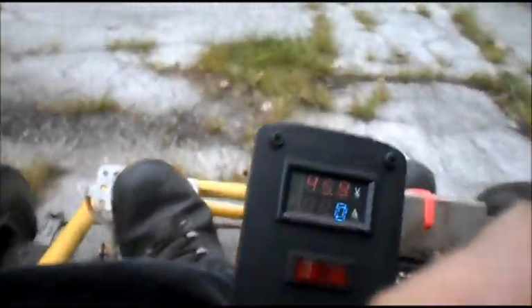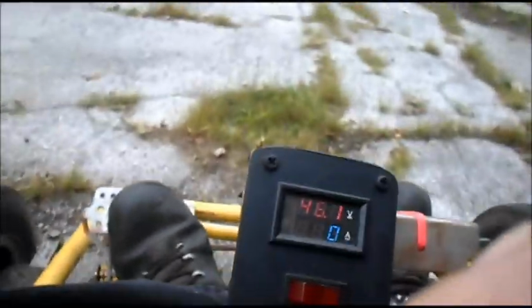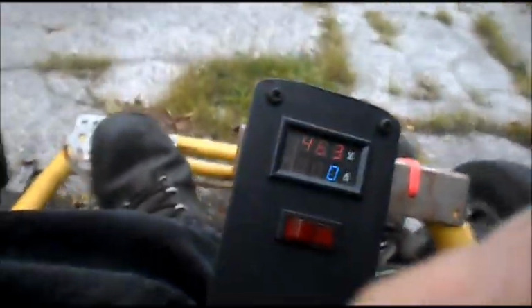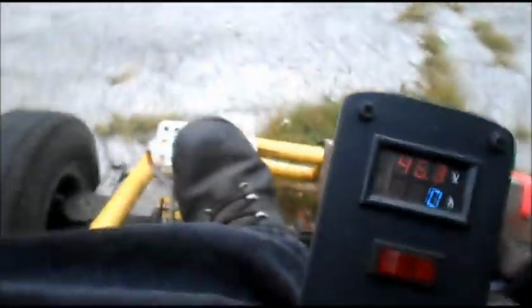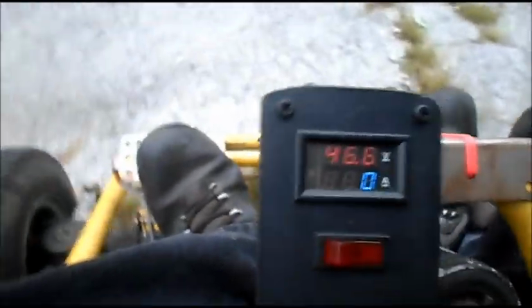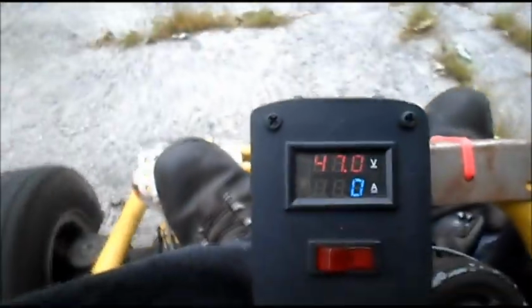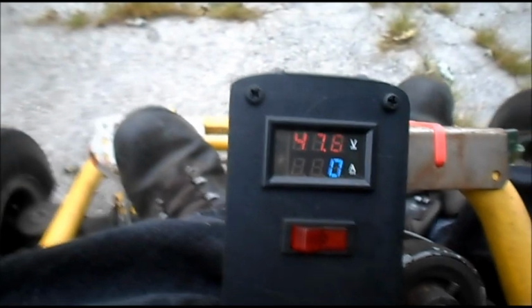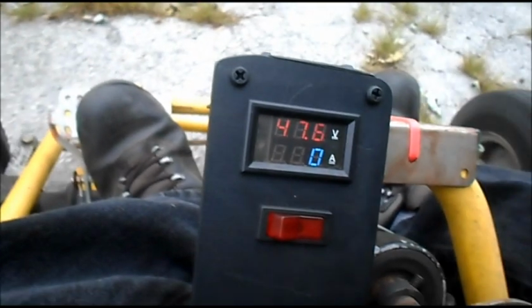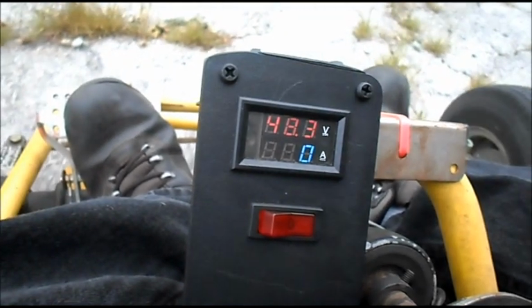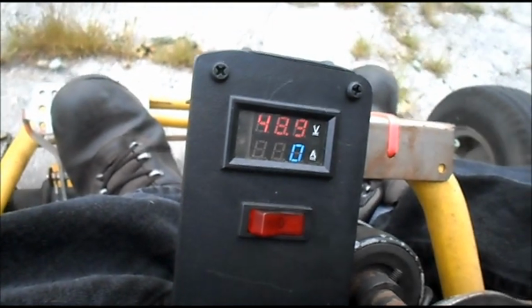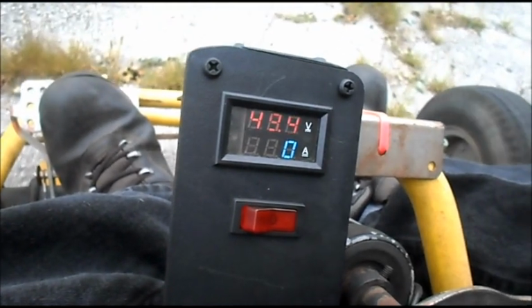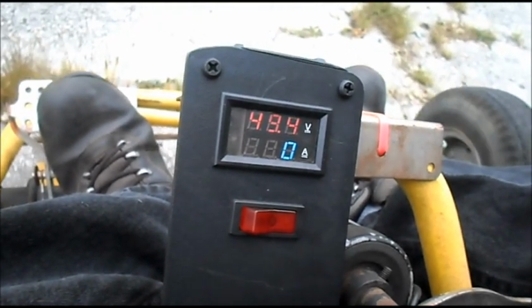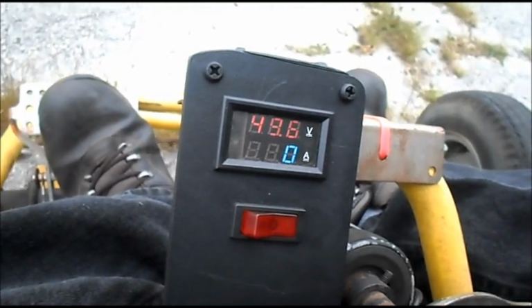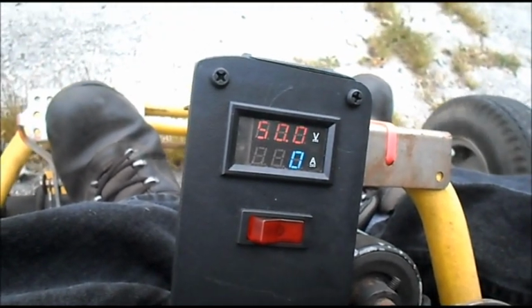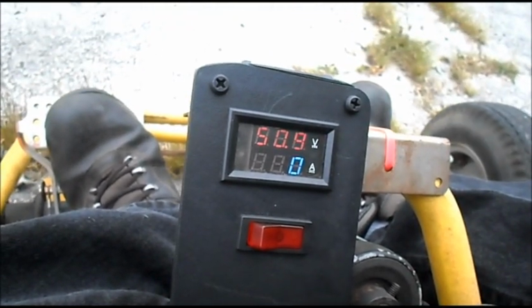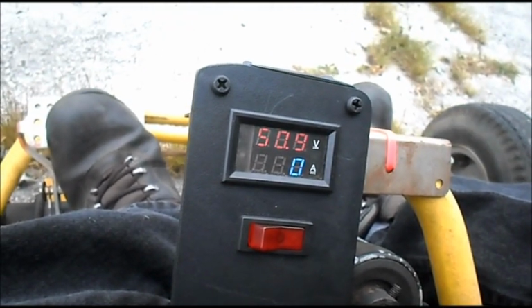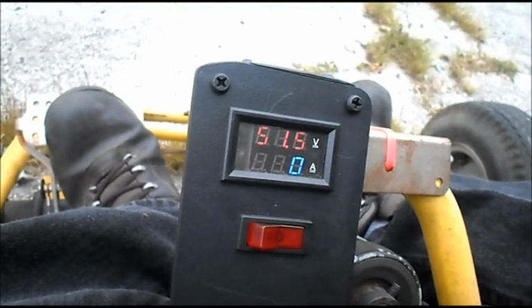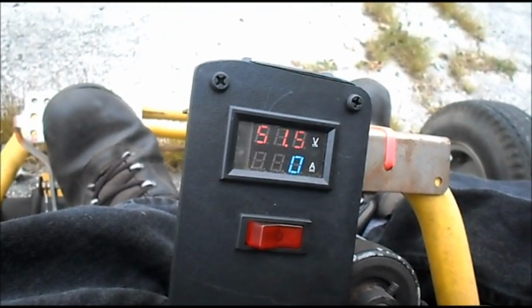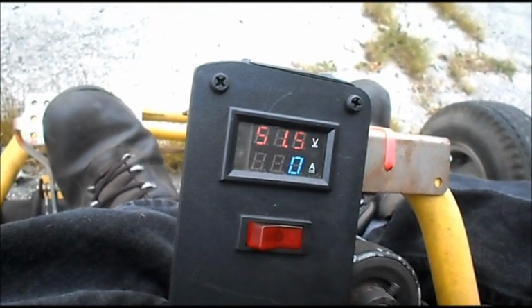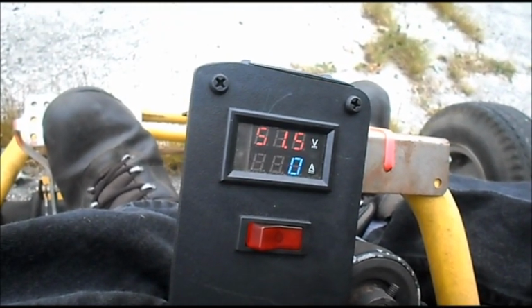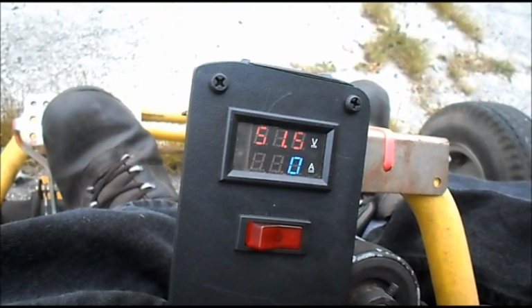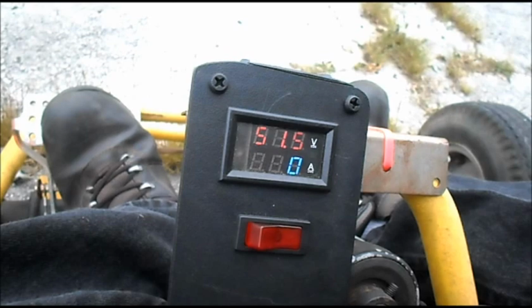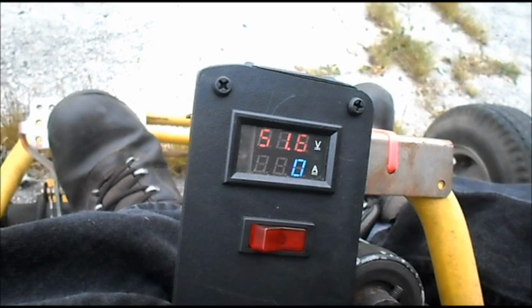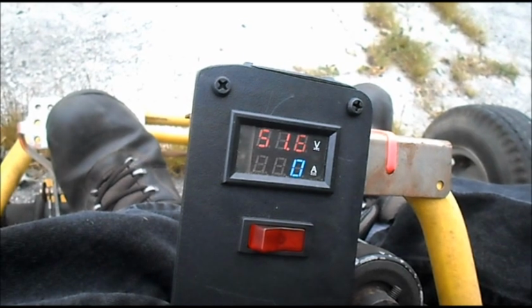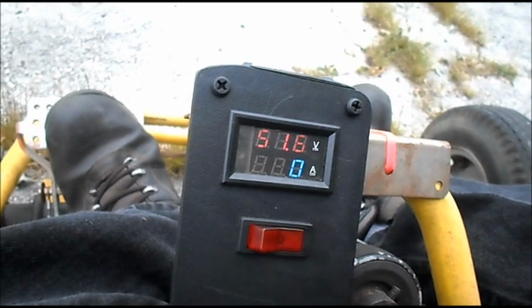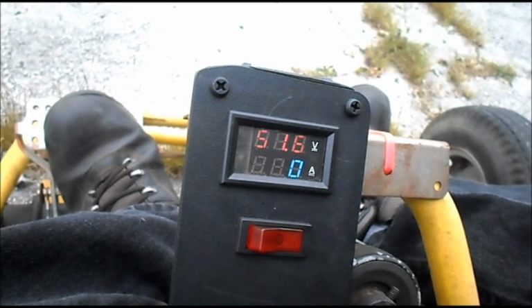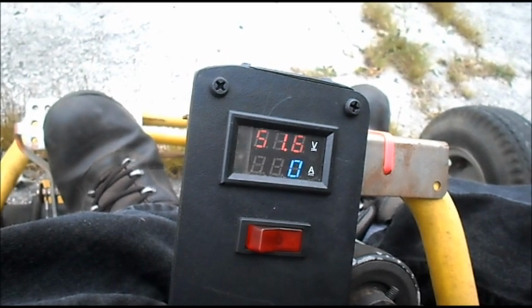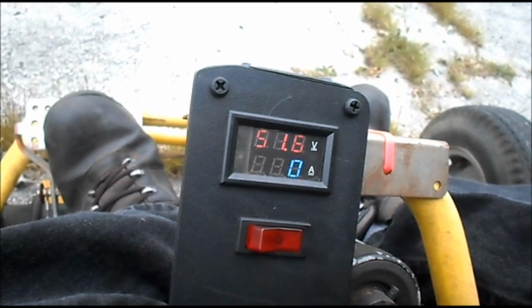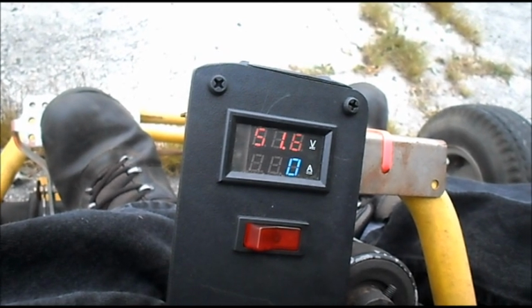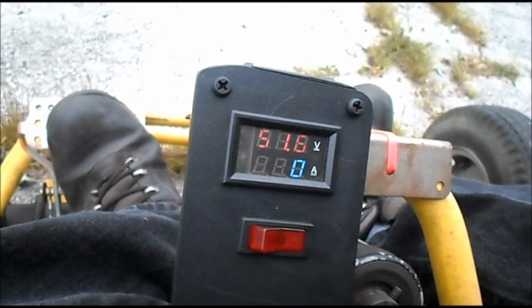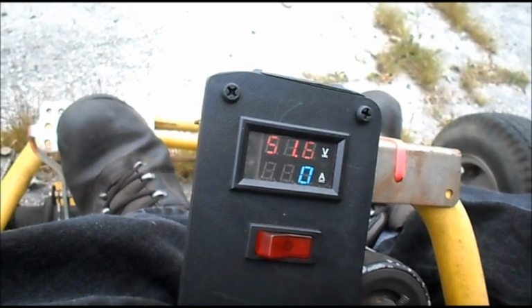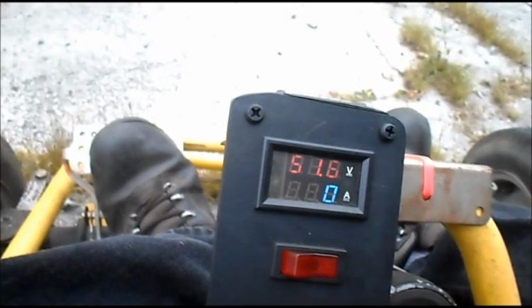Everything still seems okay. Batteries are settling off at 51.5 volts. 51.6 now.